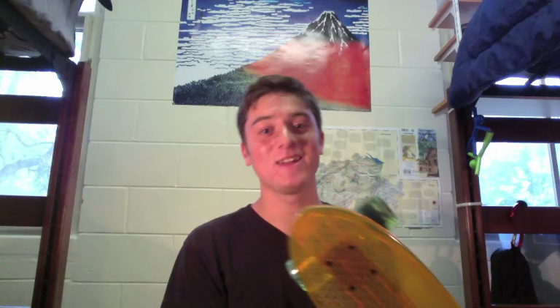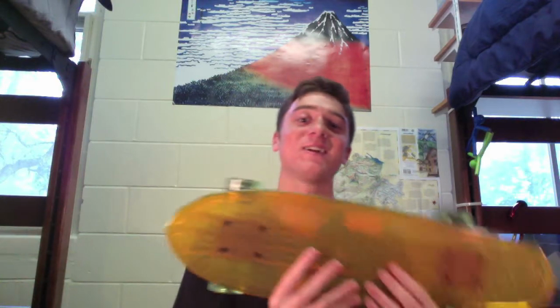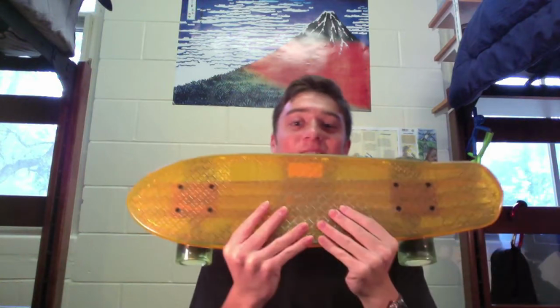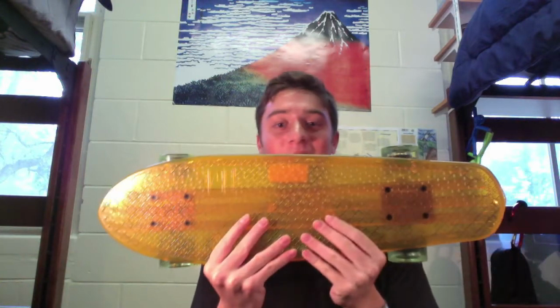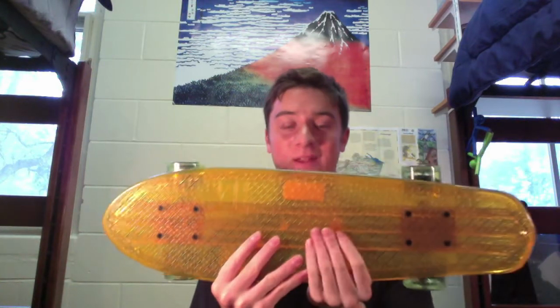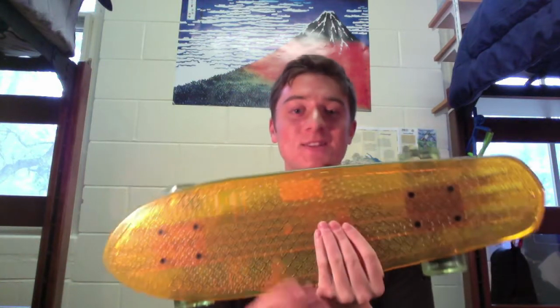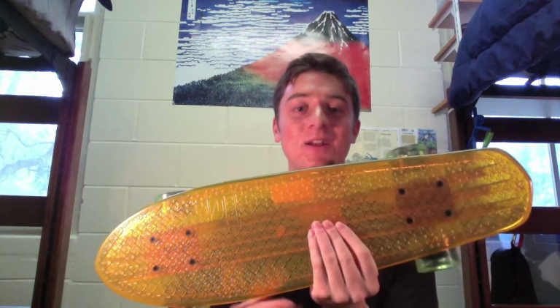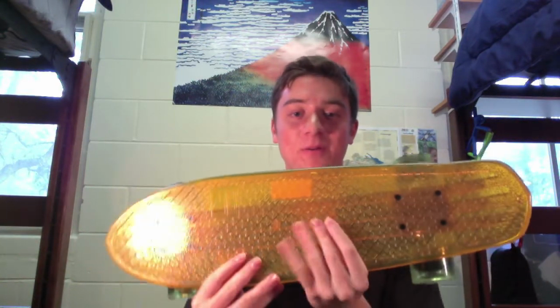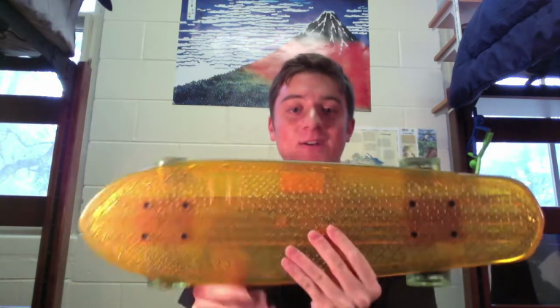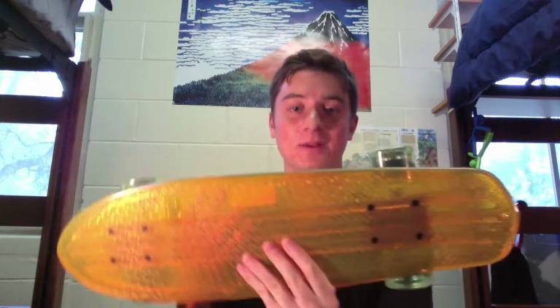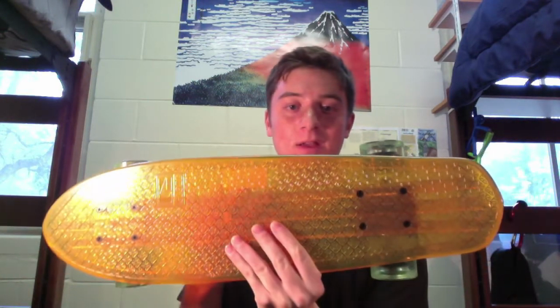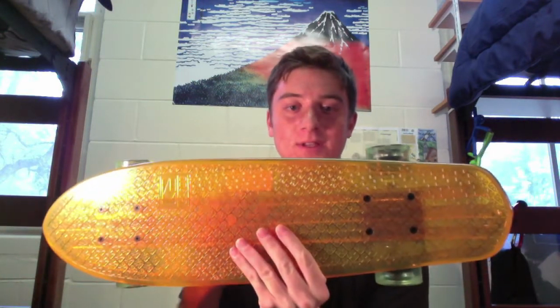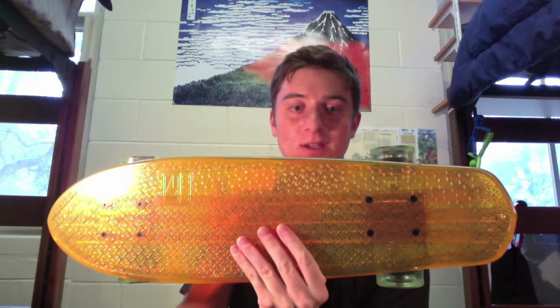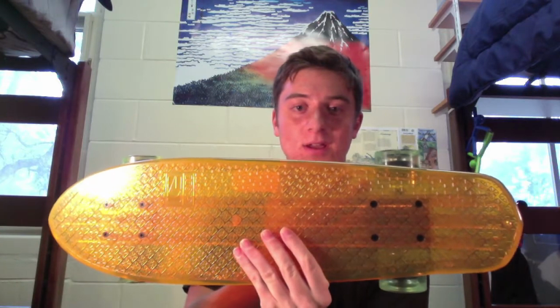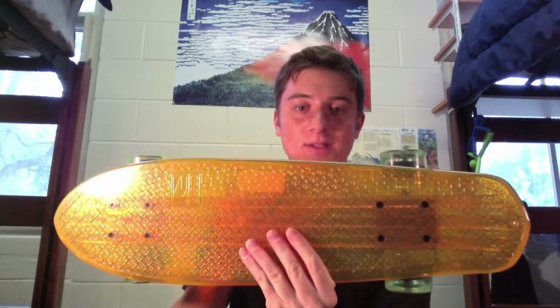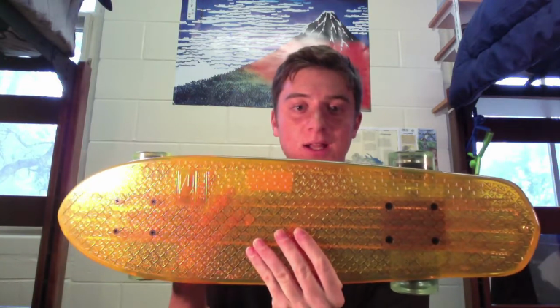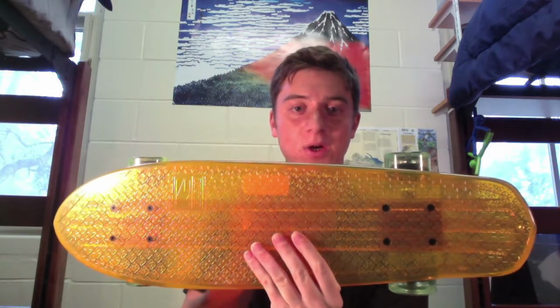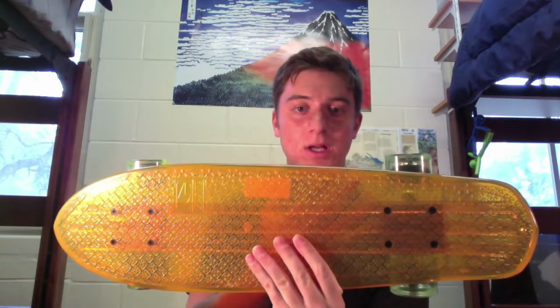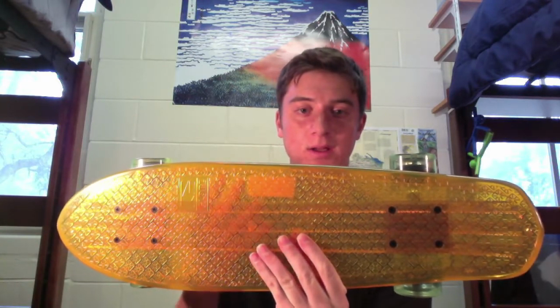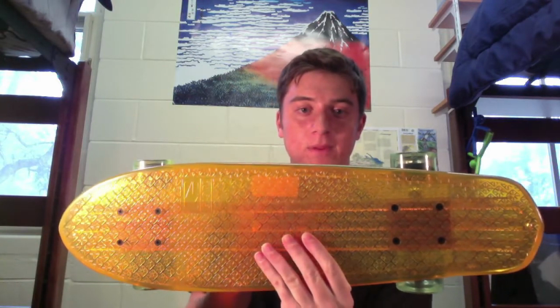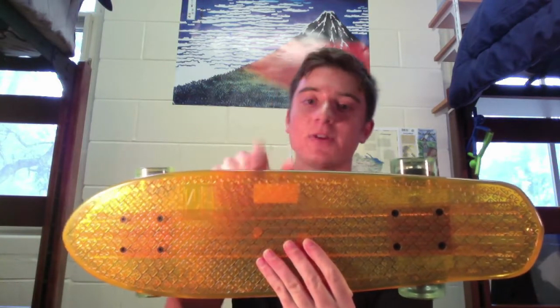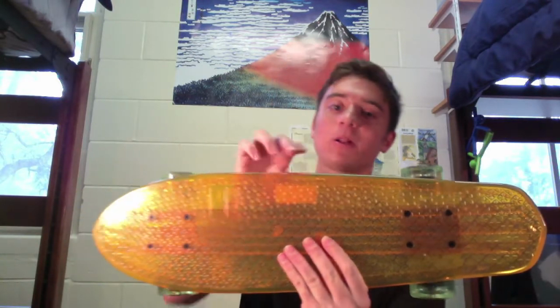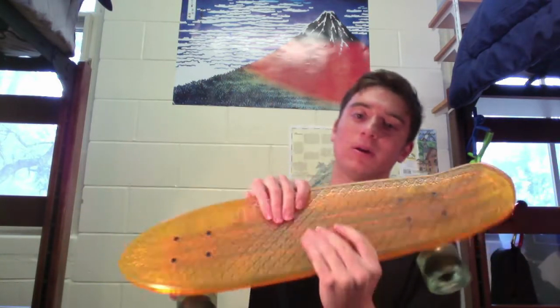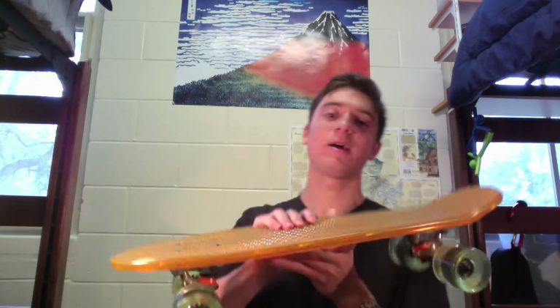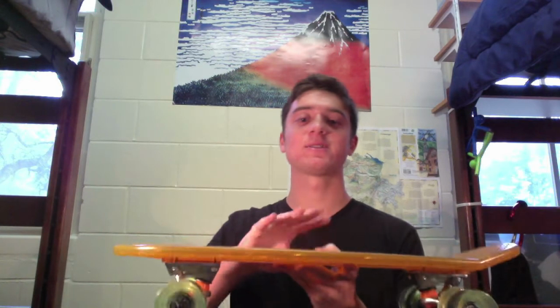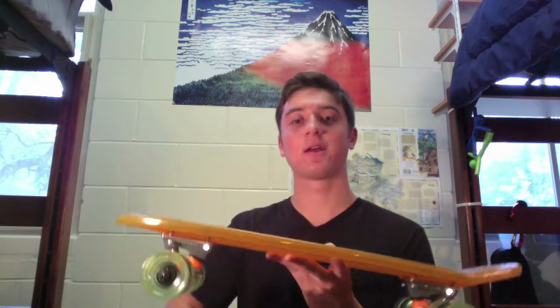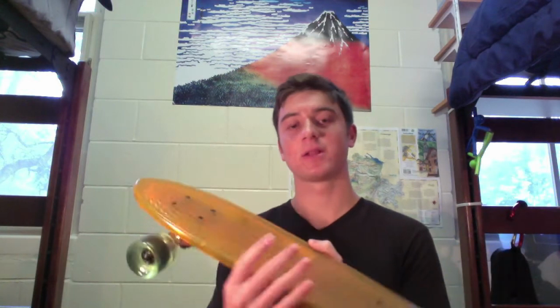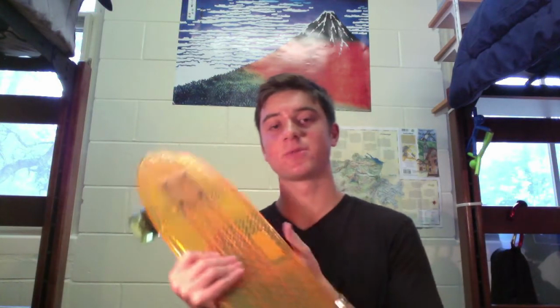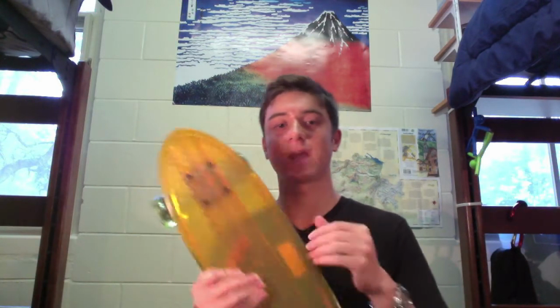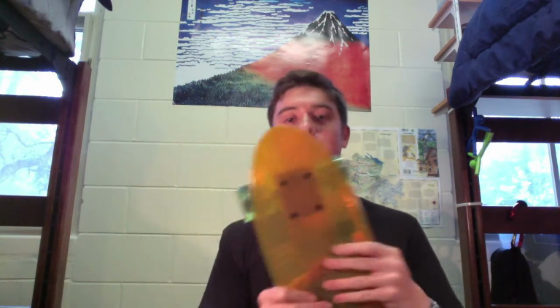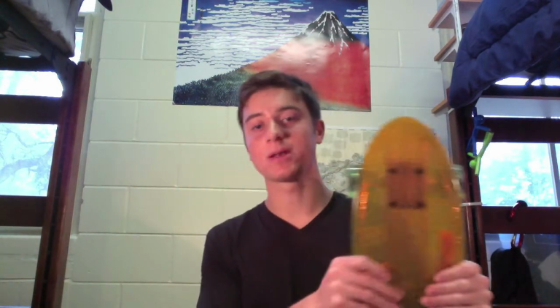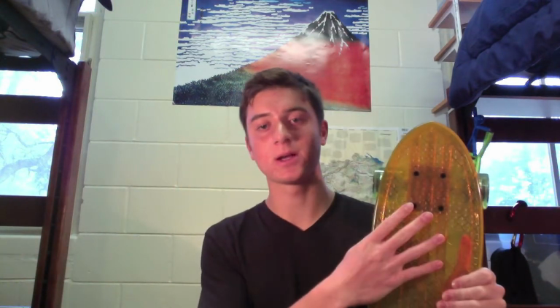Here it is, the Globe Bantam. This is the clear model, which is awesome. As you can see, it's clear. This is new from Globe. They have a lot of solid colors, but they just recently came out with the Bantam Clears.